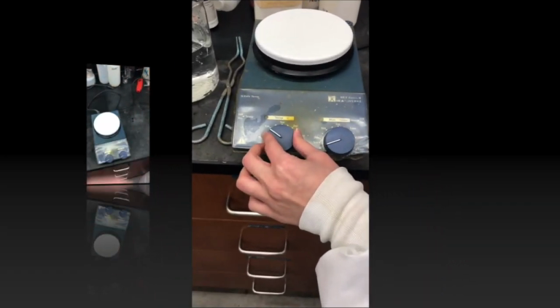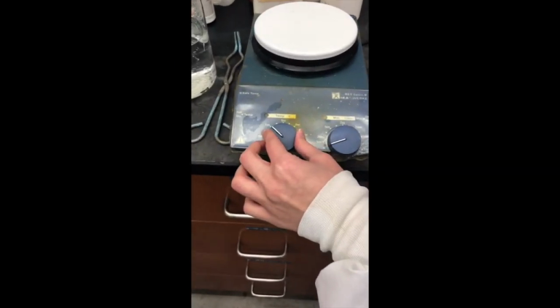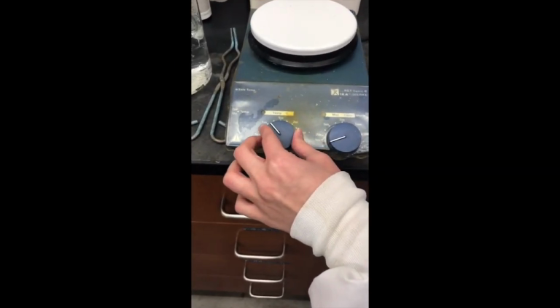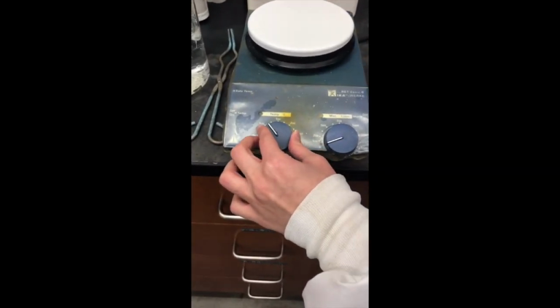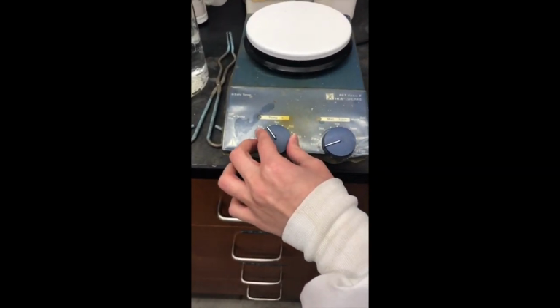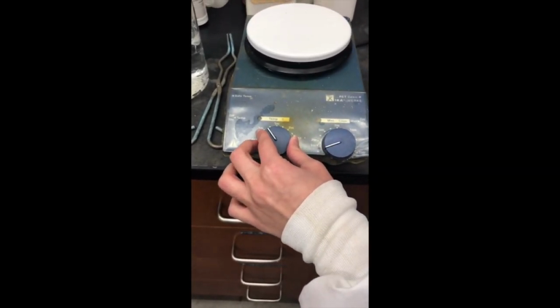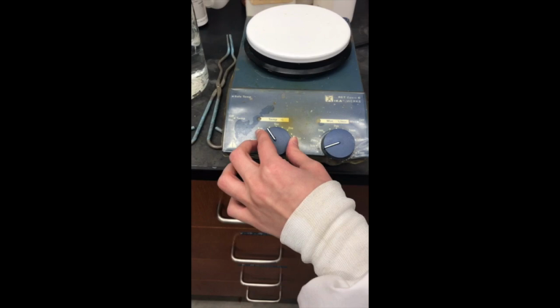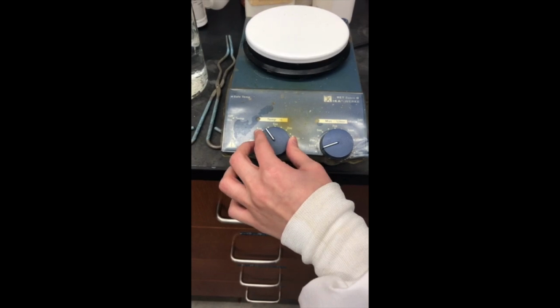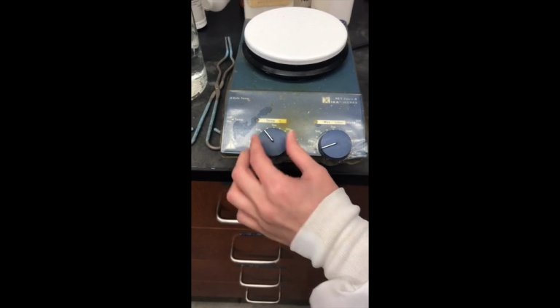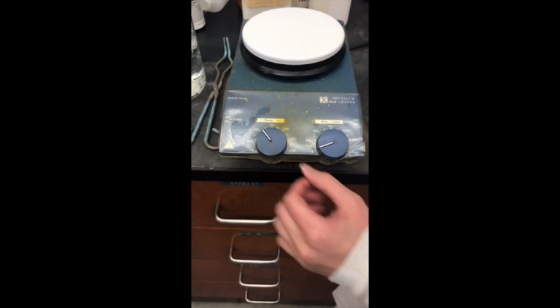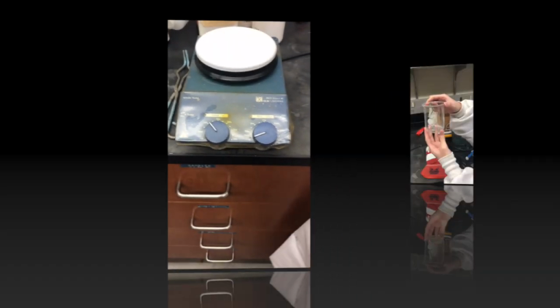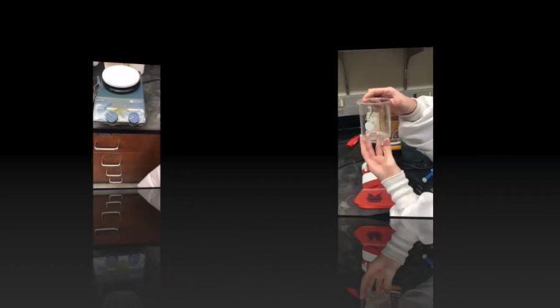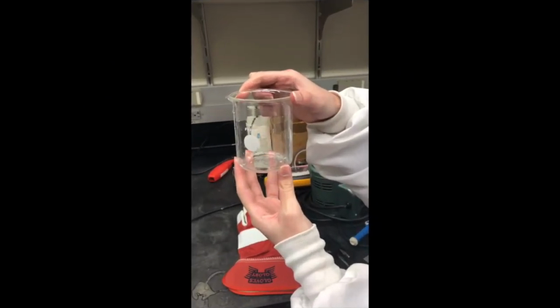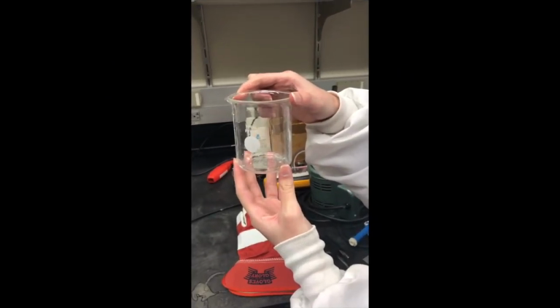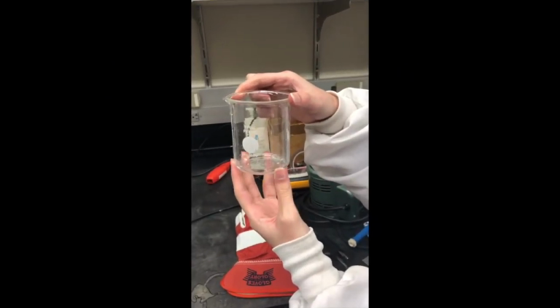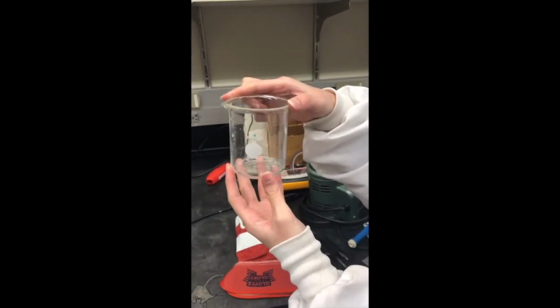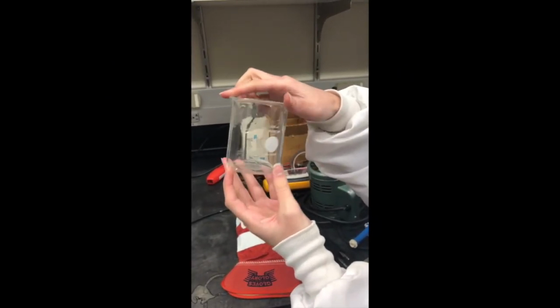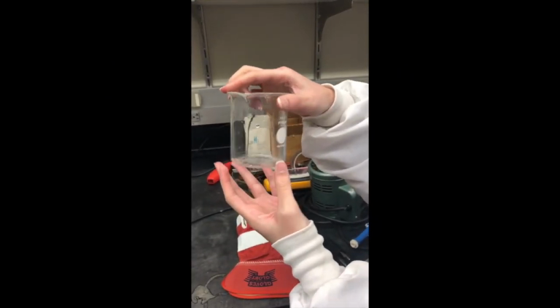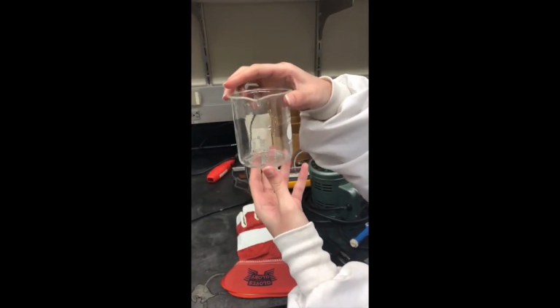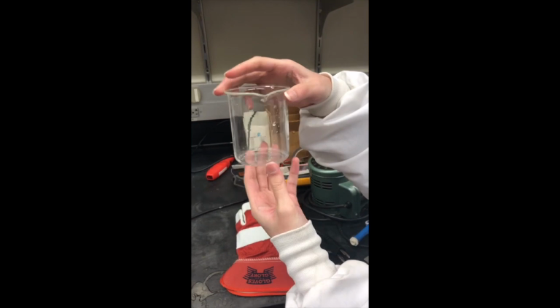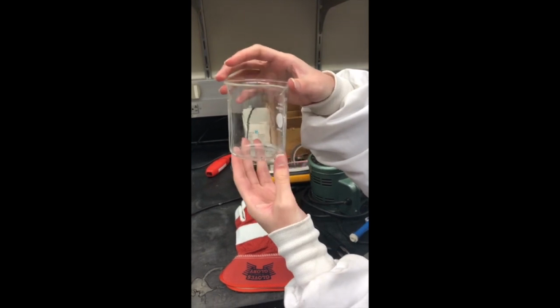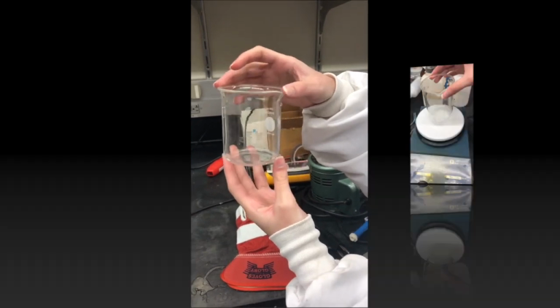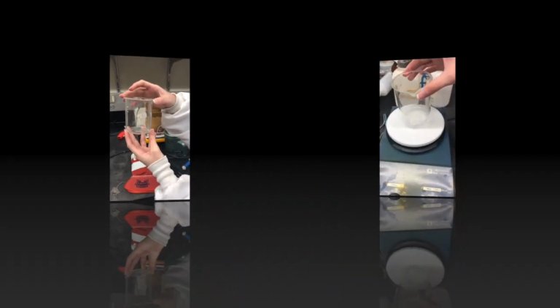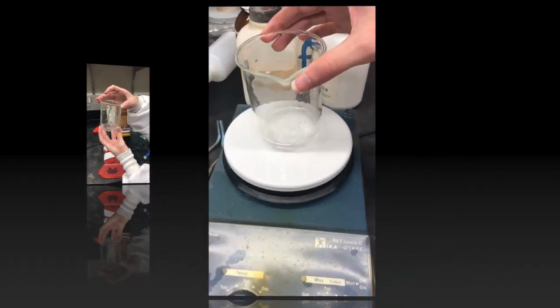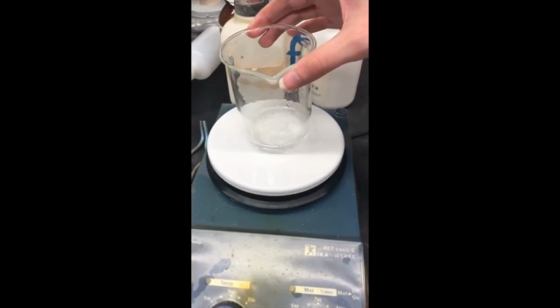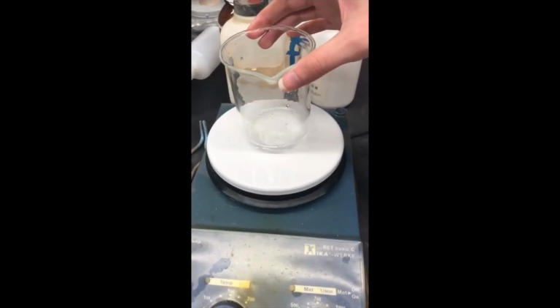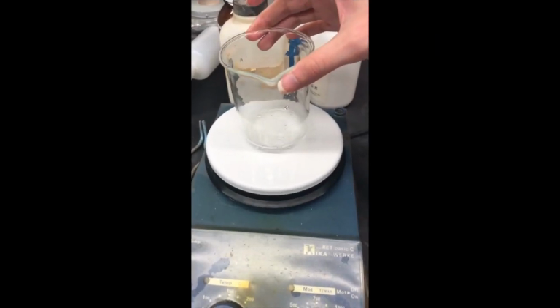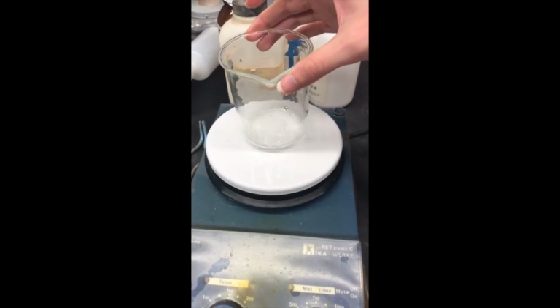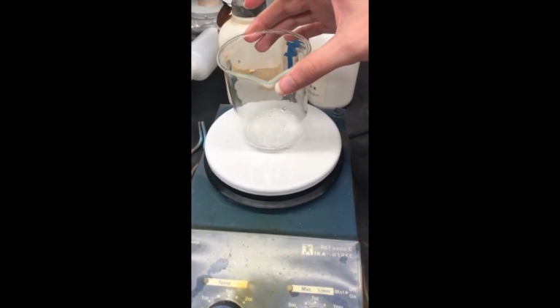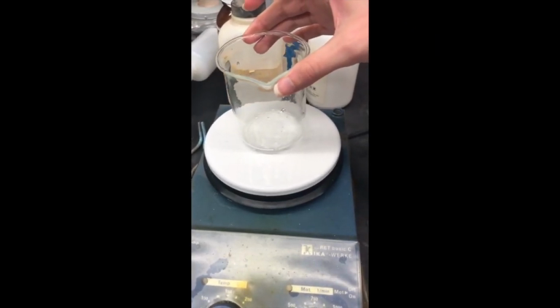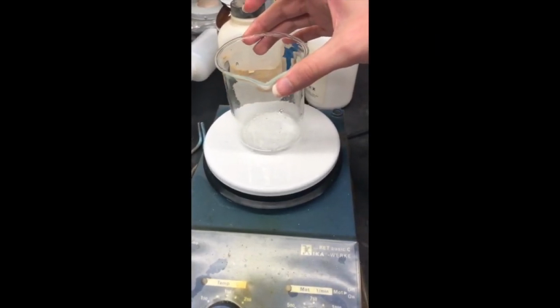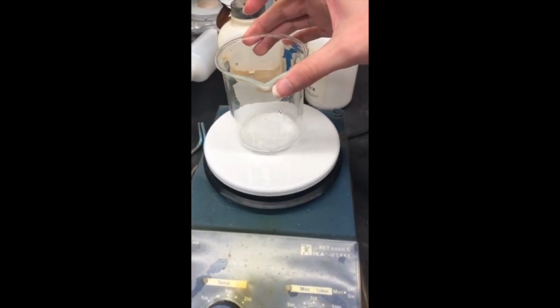For liquids including water, it's a good idea to use either the medium or medium-high setting. Make sure you're using unbroken Pyrex glassware. Make sure the base of your glassware is not bigger than the base of the hot plate.